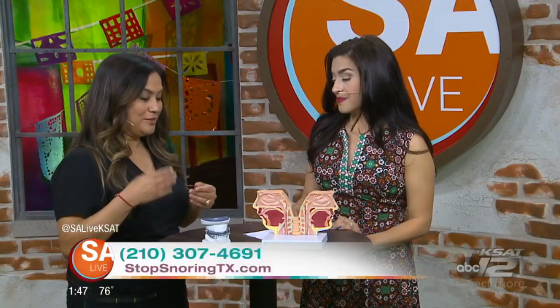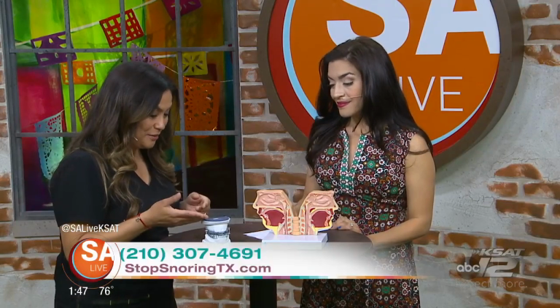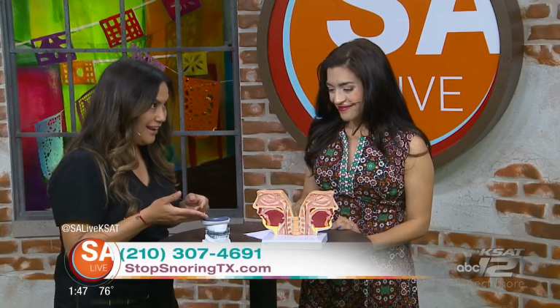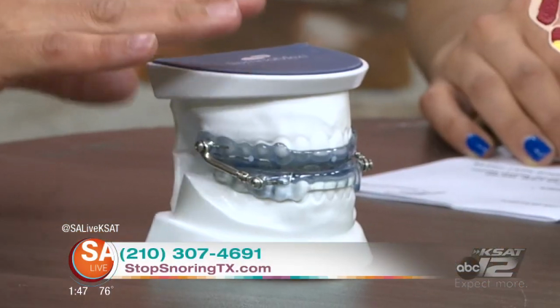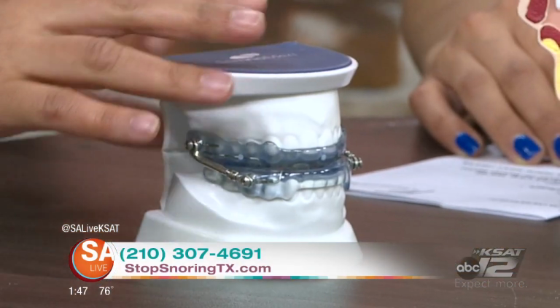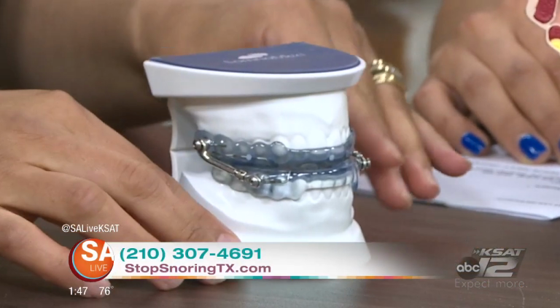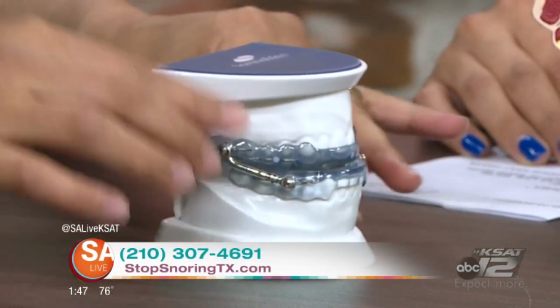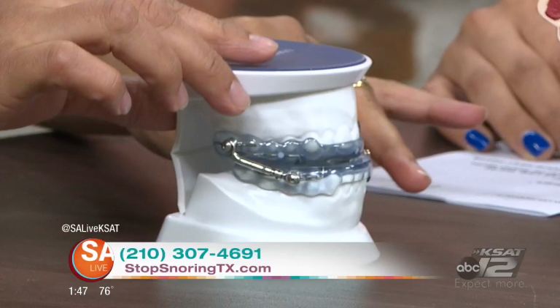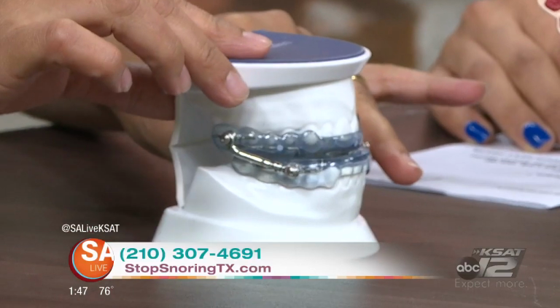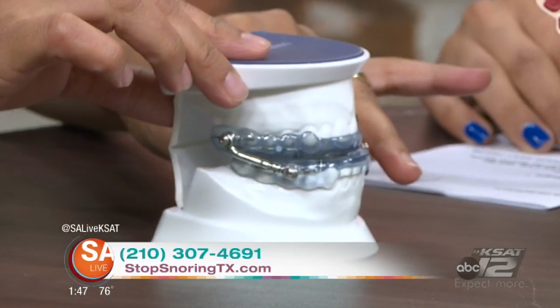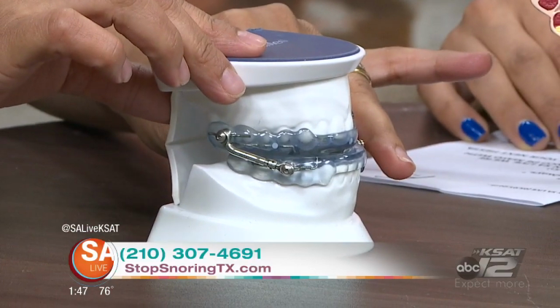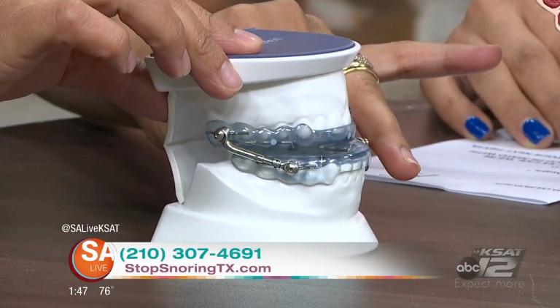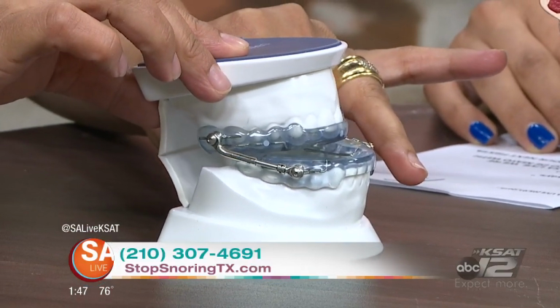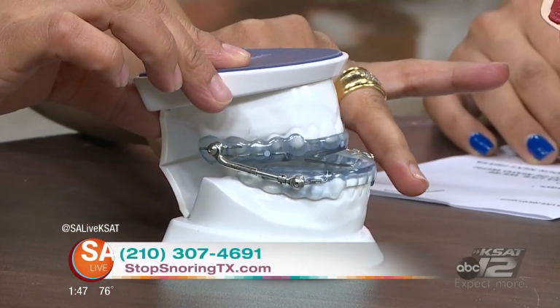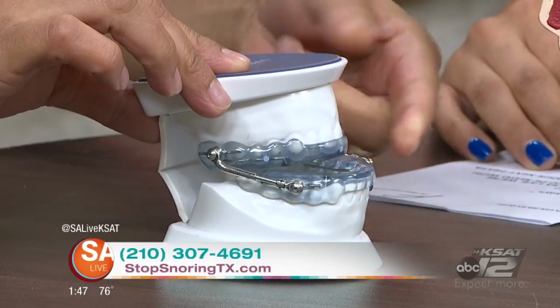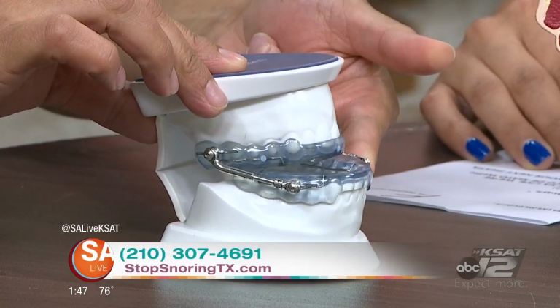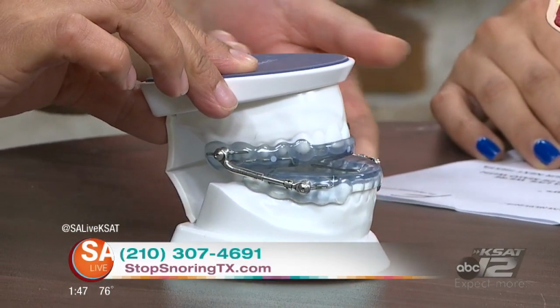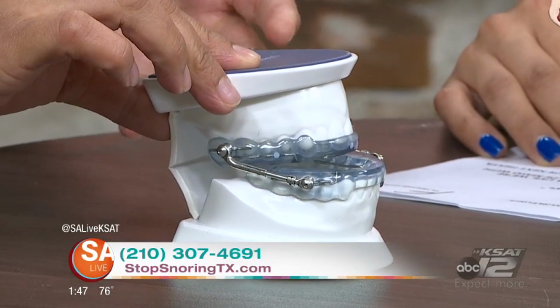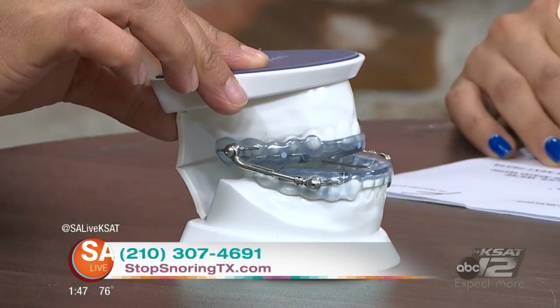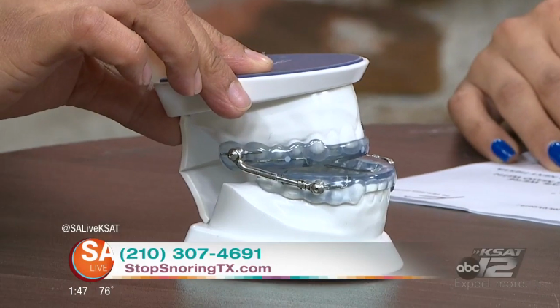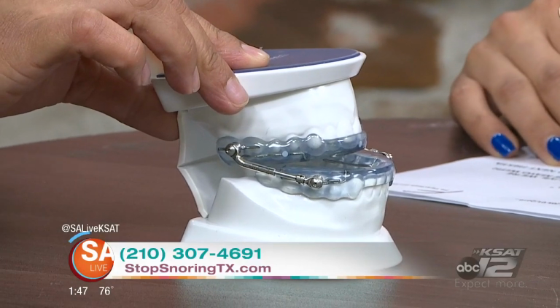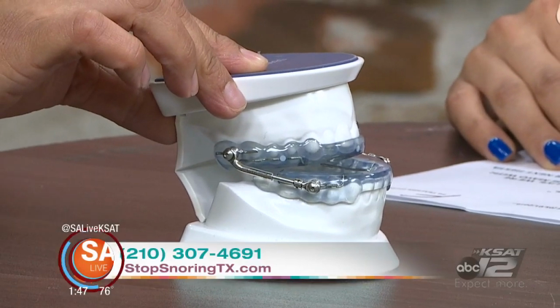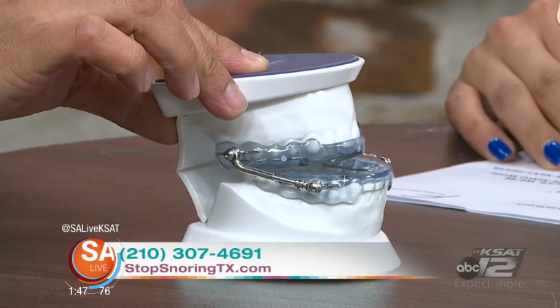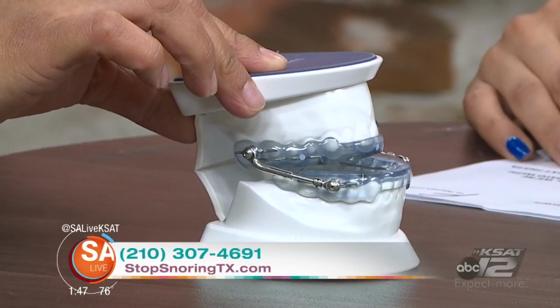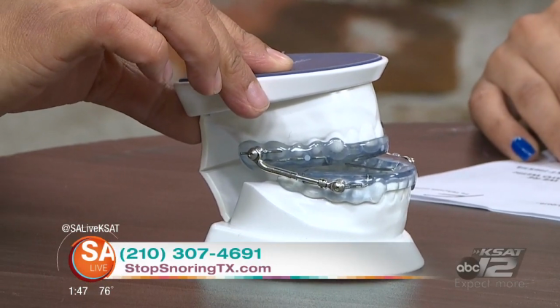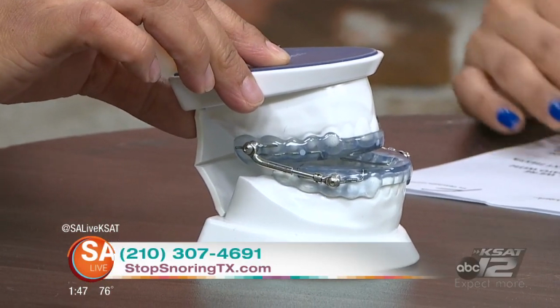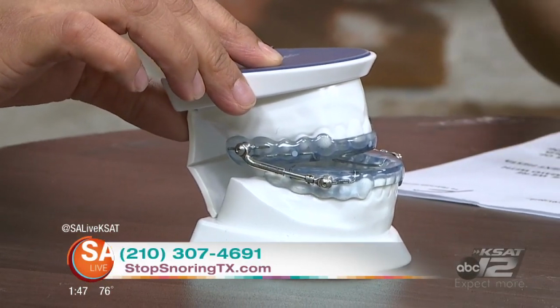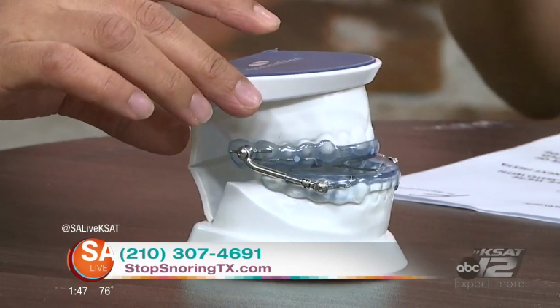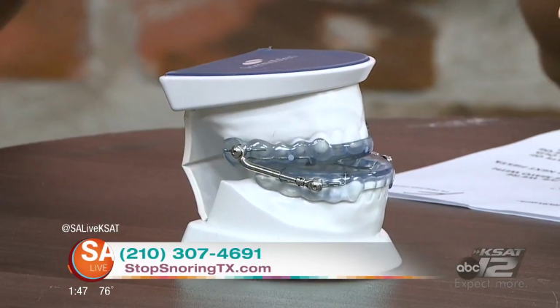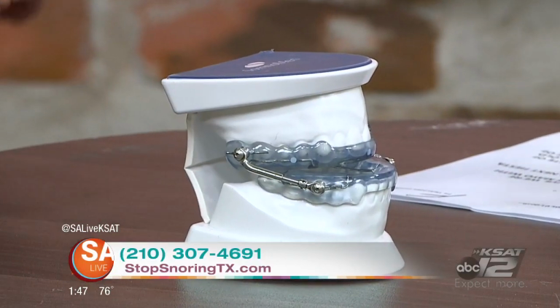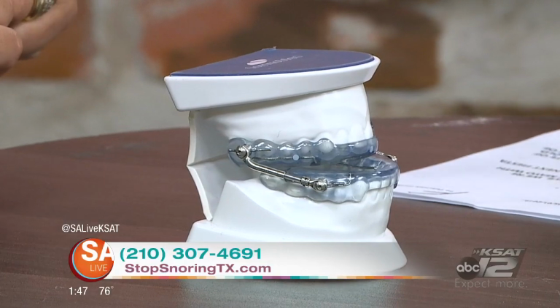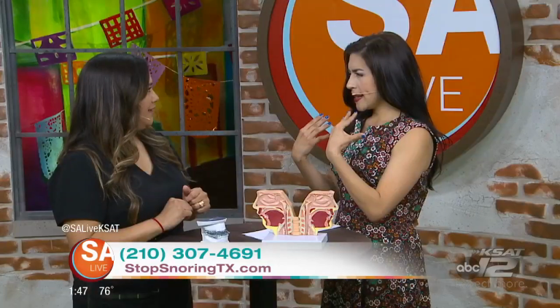So this little guy is awesome. What this does is it's a custom fit appliance. It brings that lower jaw forward, if you see there. And what it's doing is opening up the airway naturally, as opposed to the CPAP.